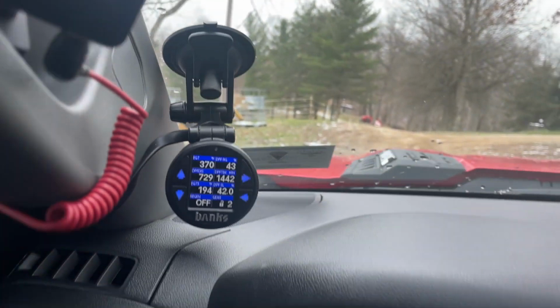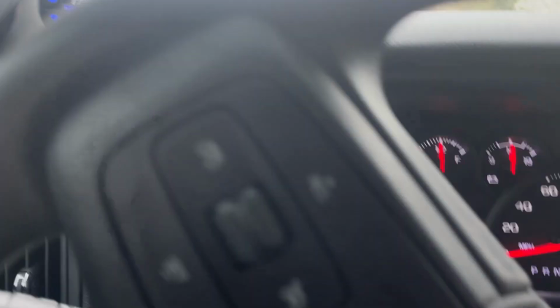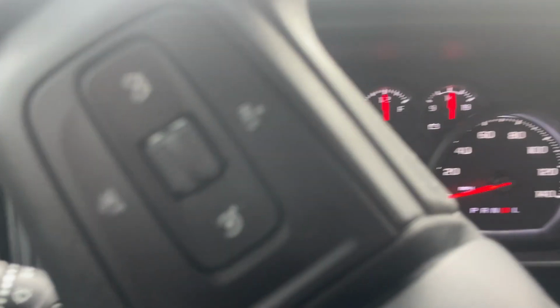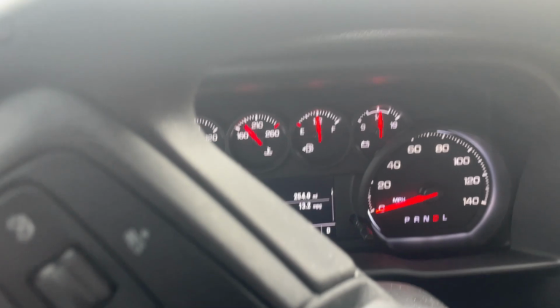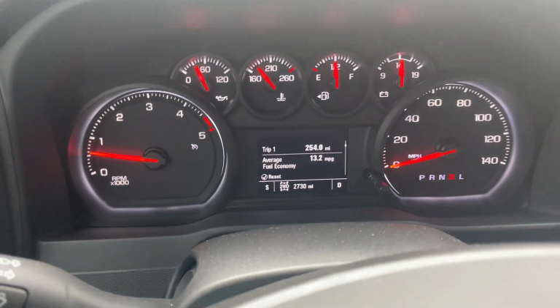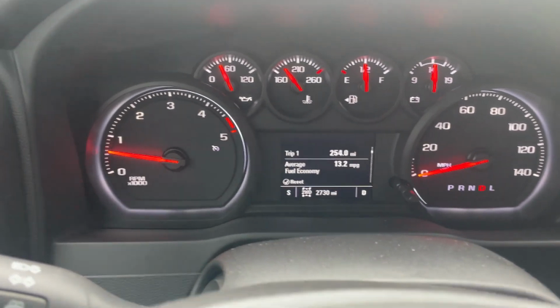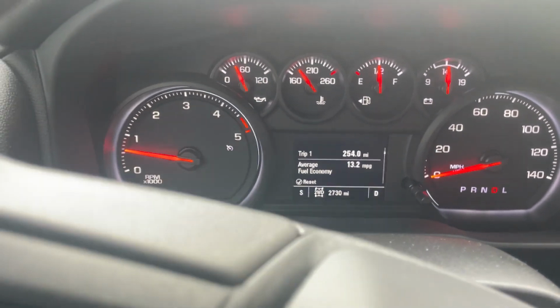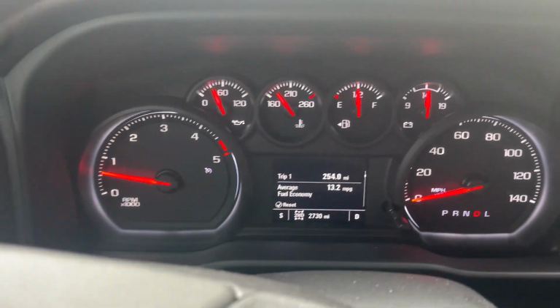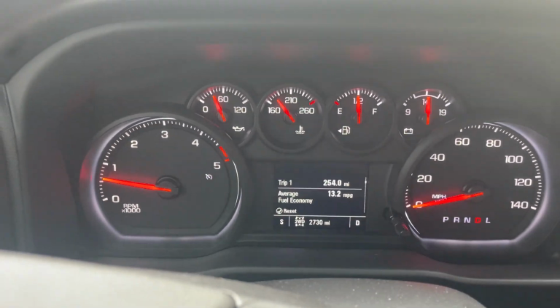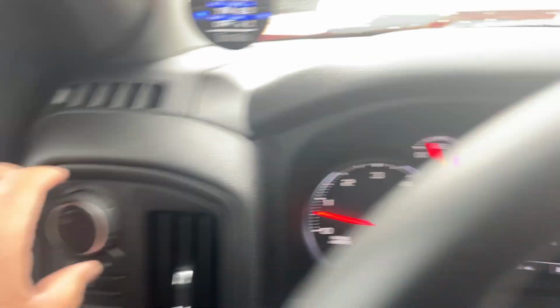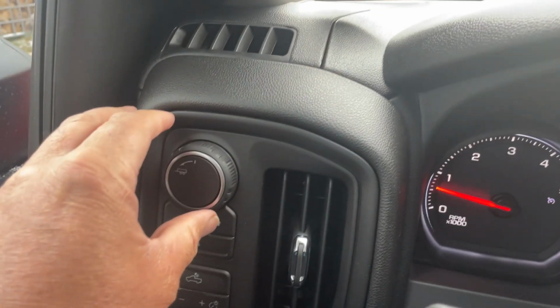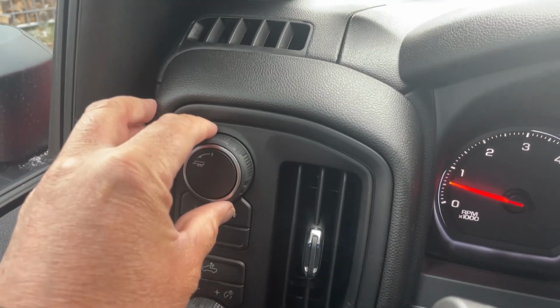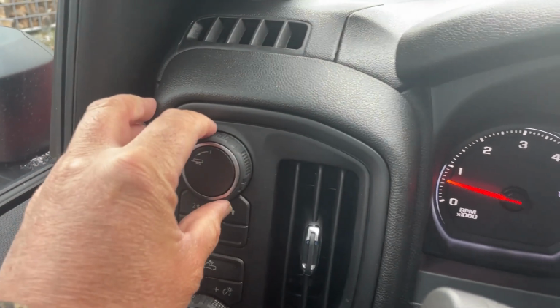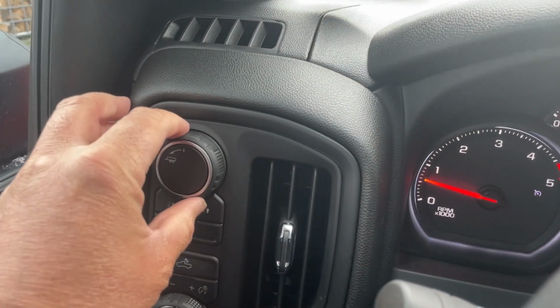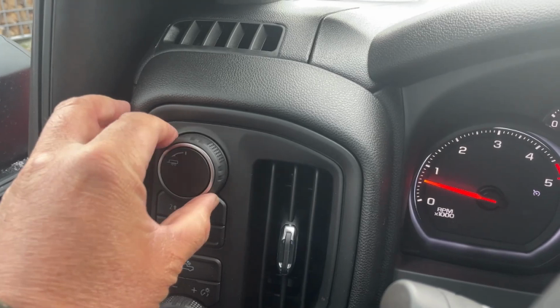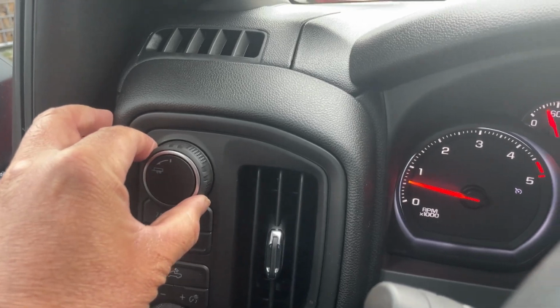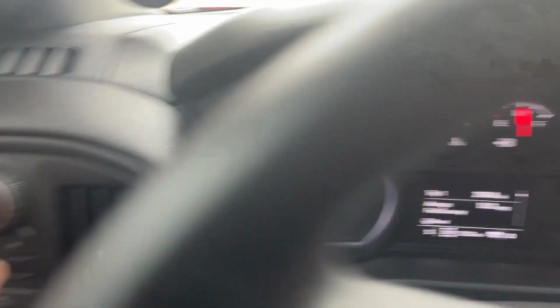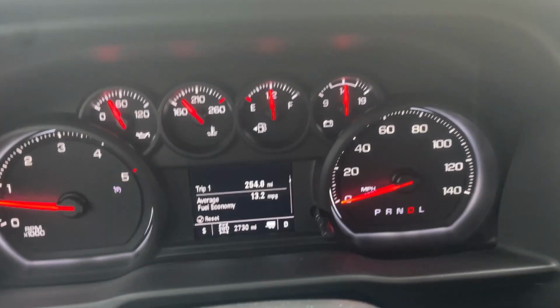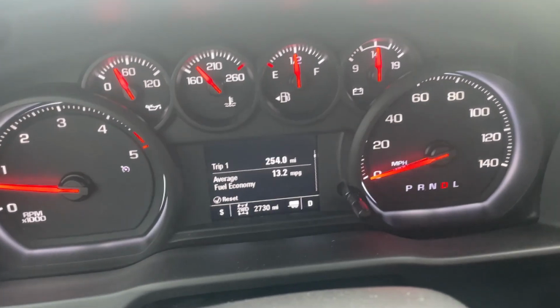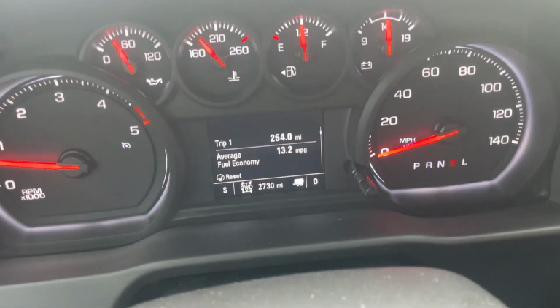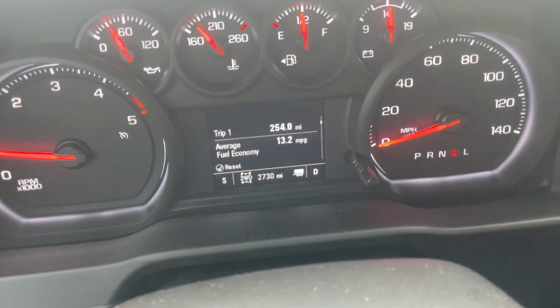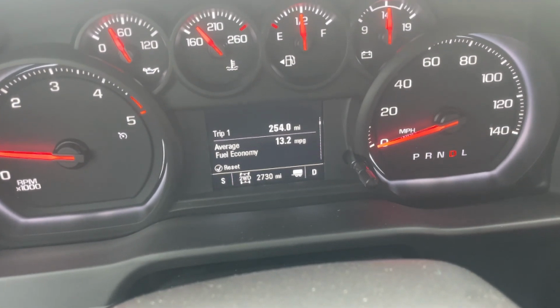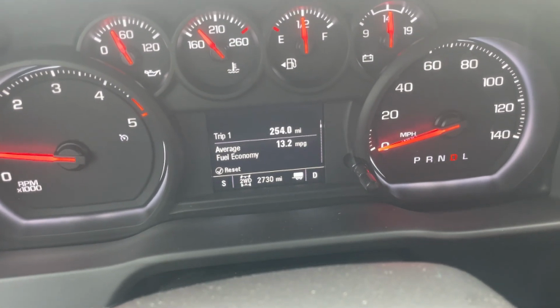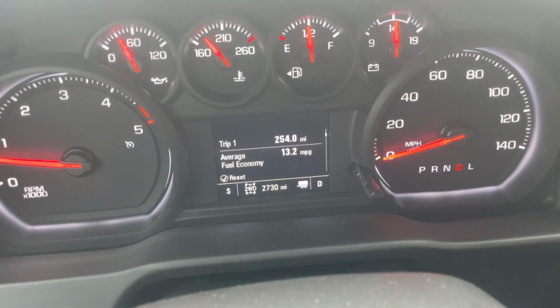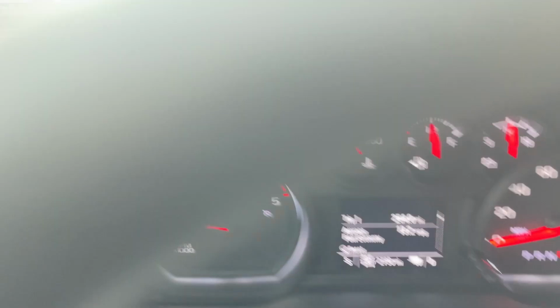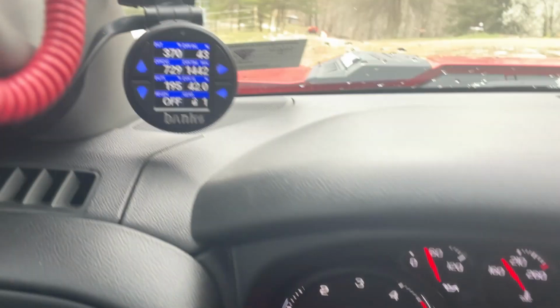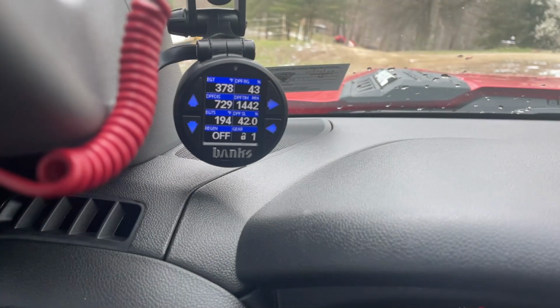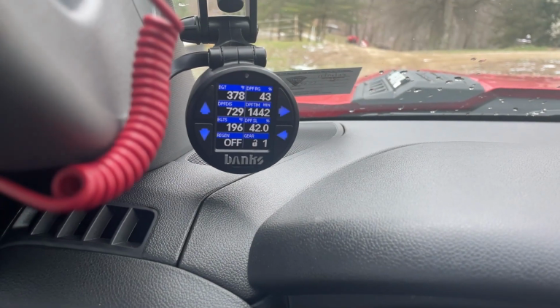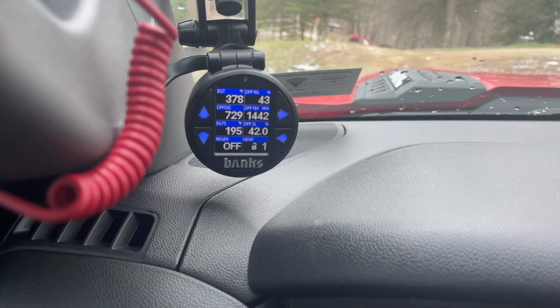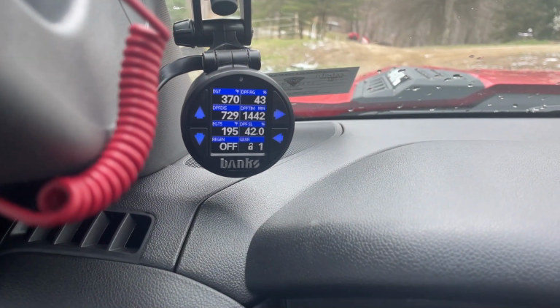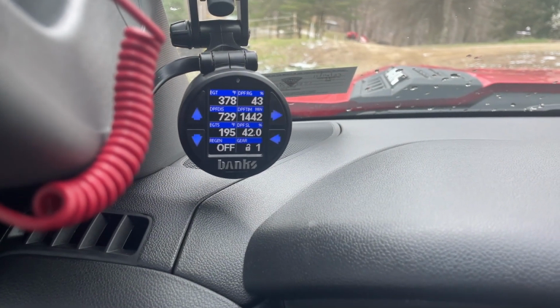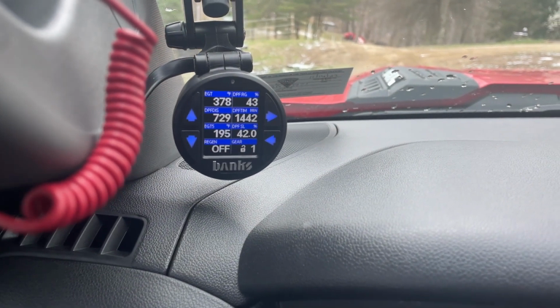Now also, if I turn the tow haul mode on, you see the little trailer pop up there on the dash, then it immediately goes down to first gear.